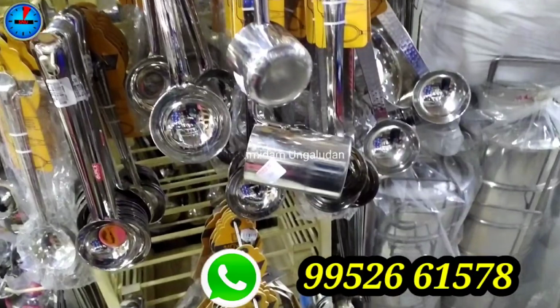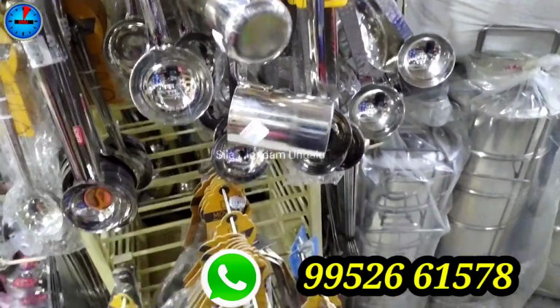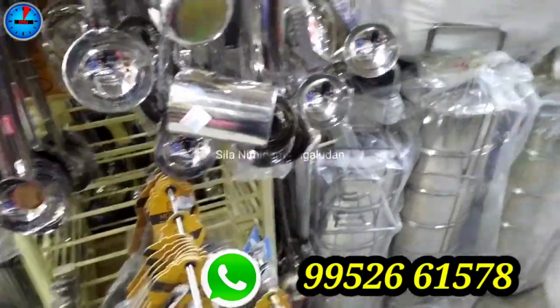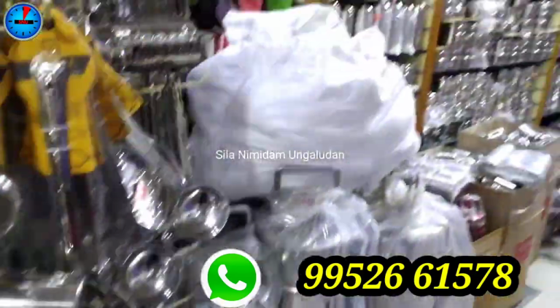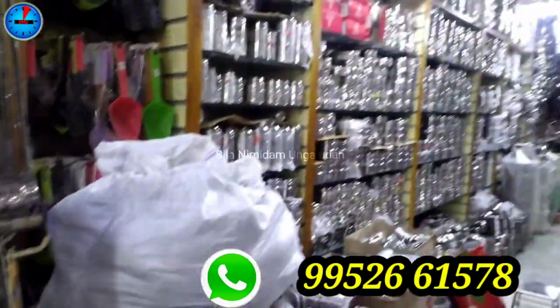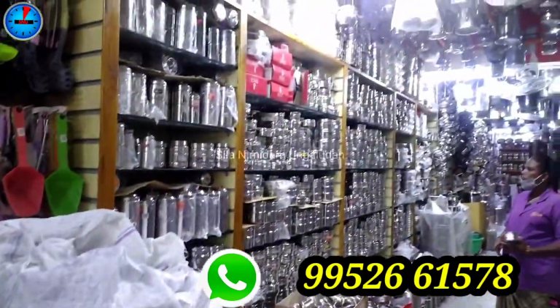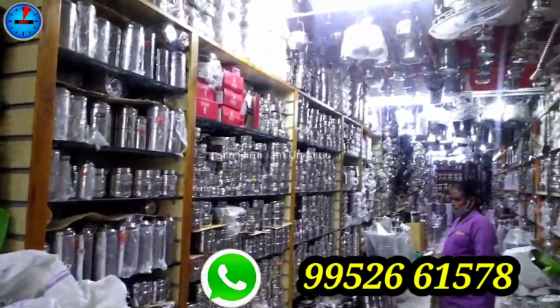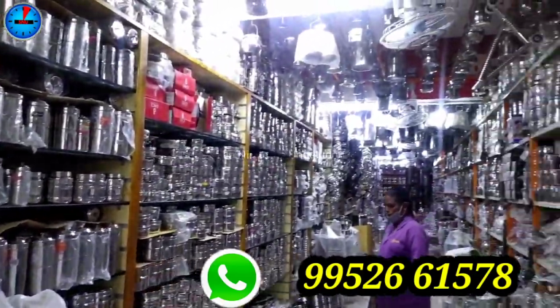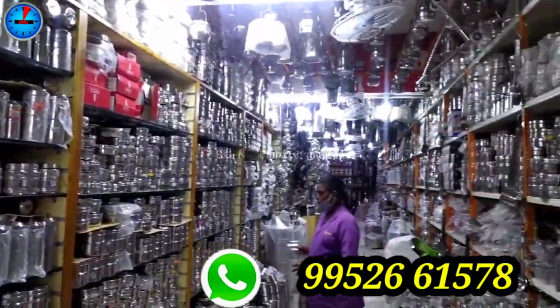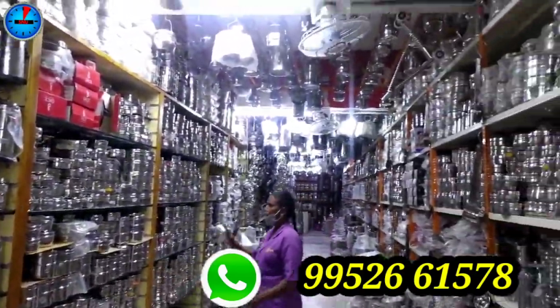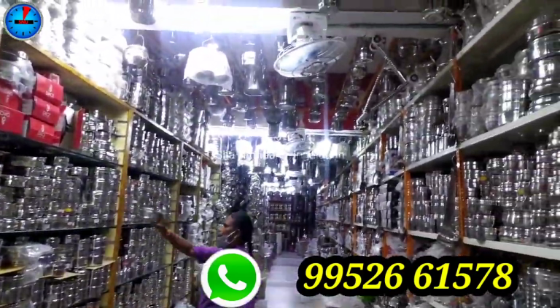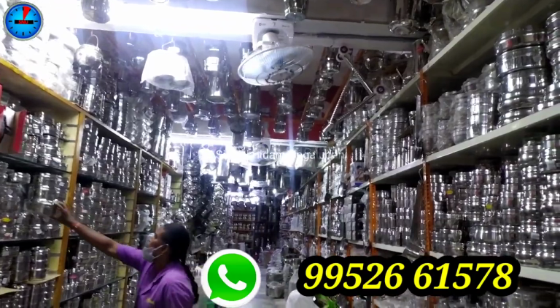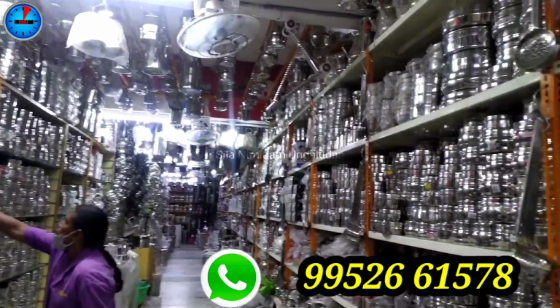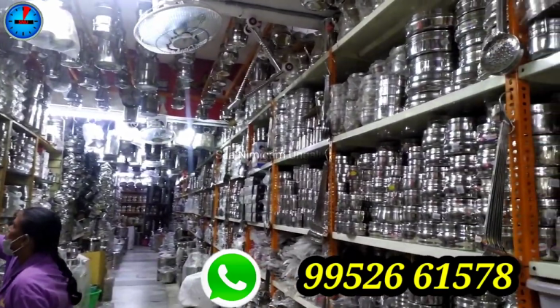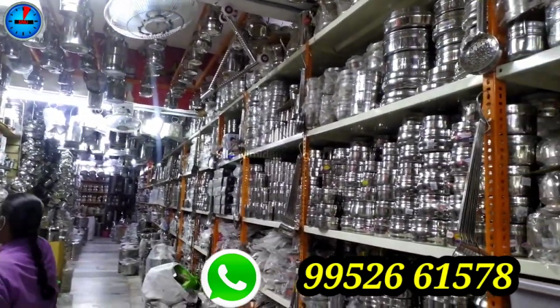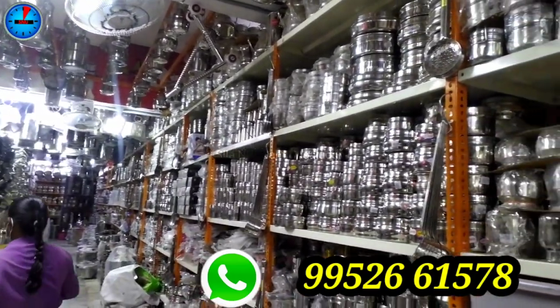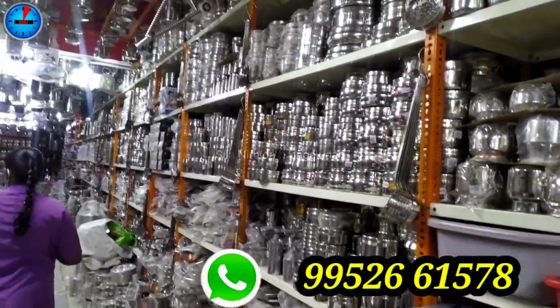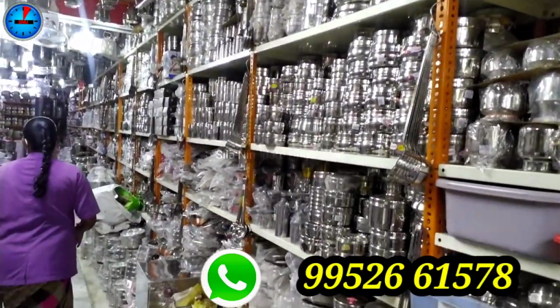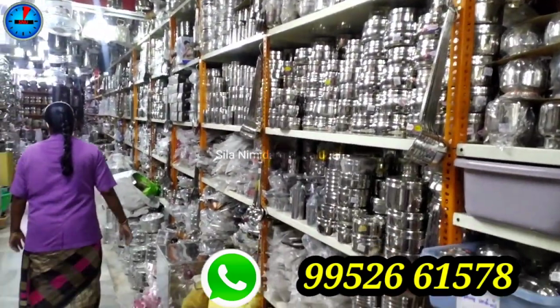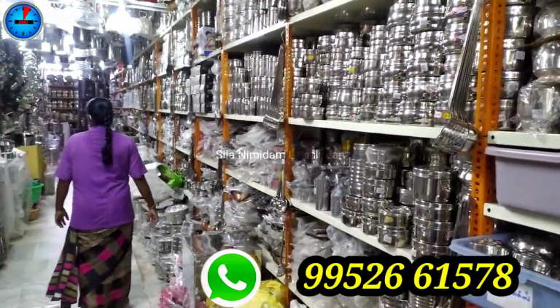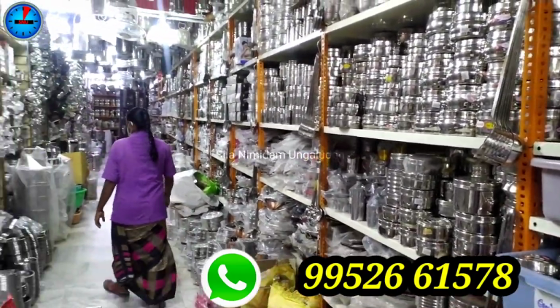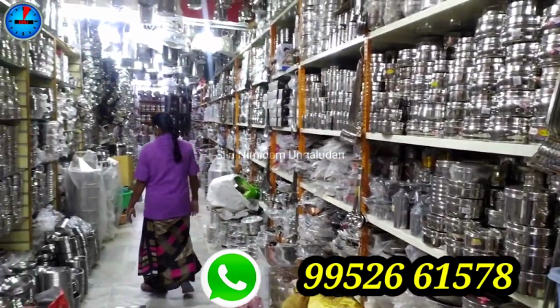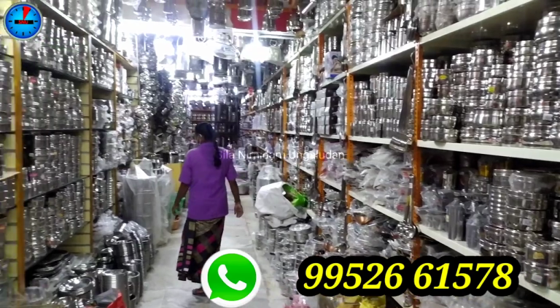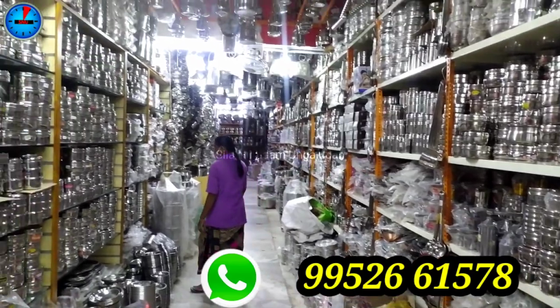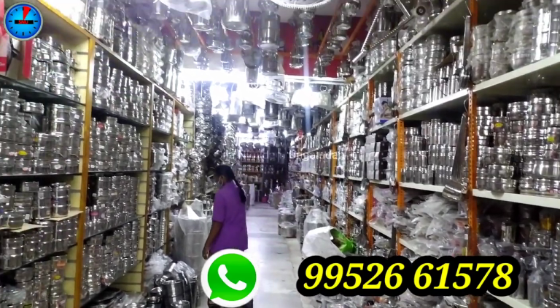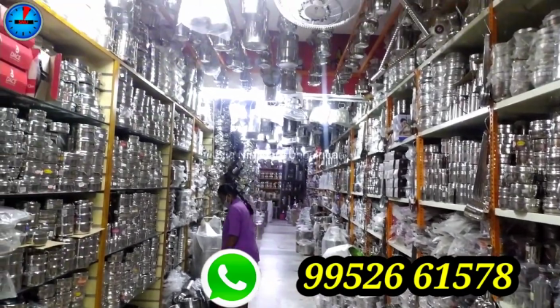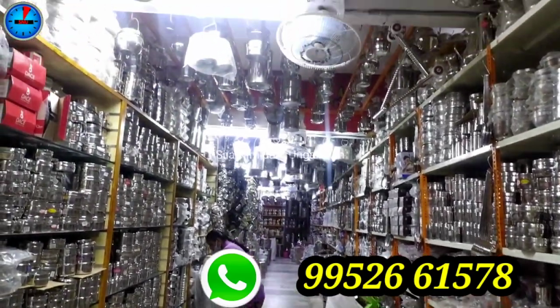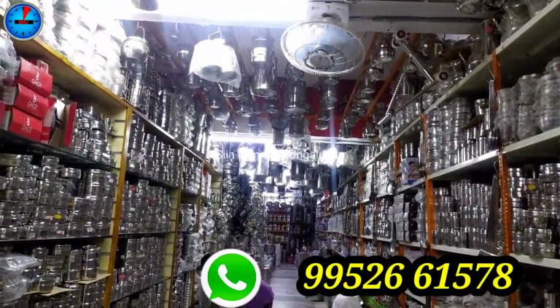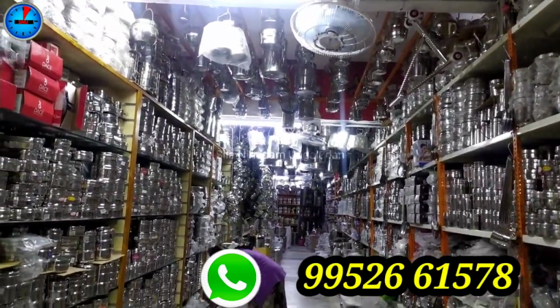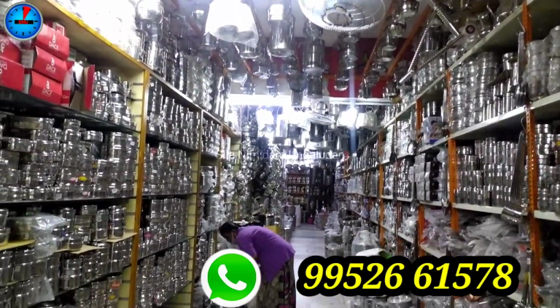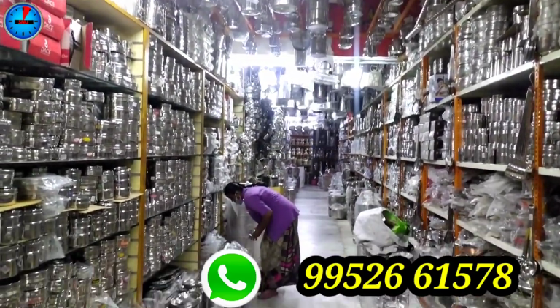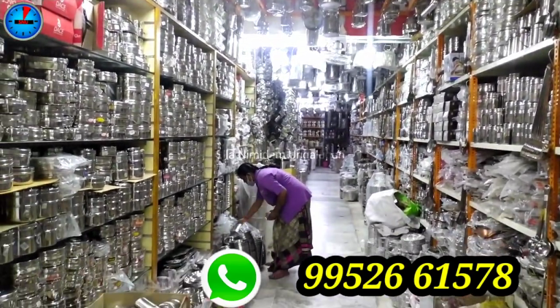We can use all the collections. We have a discount on MRP. There is online shopping — if you are at home, you can order on WhatsApp. There are also kitchen appliances, mixi, grinder, stove, and other collections.